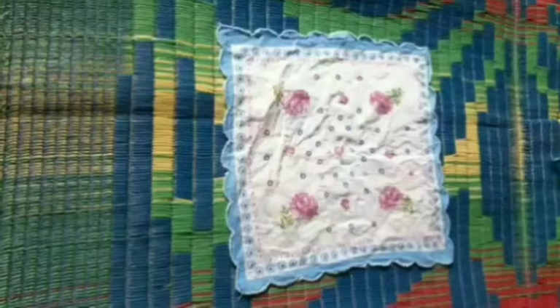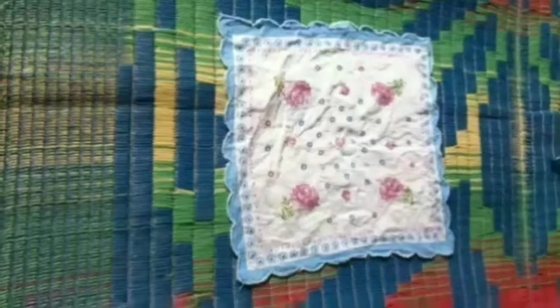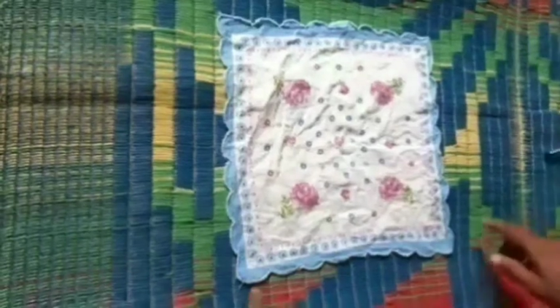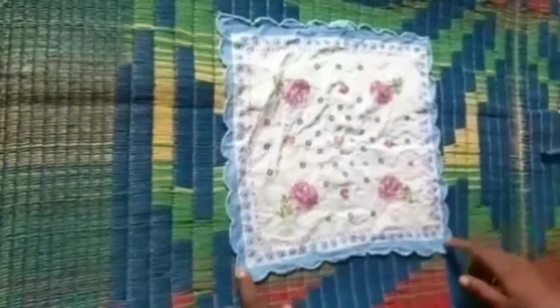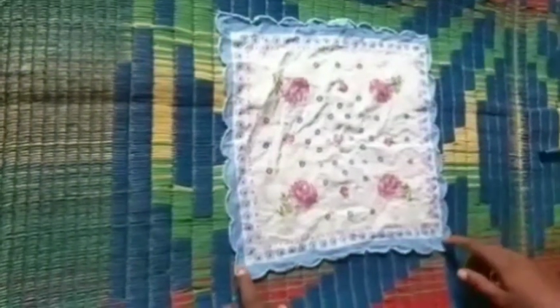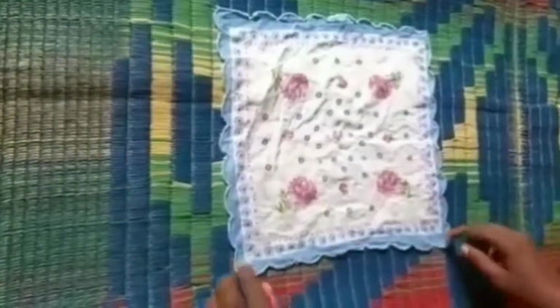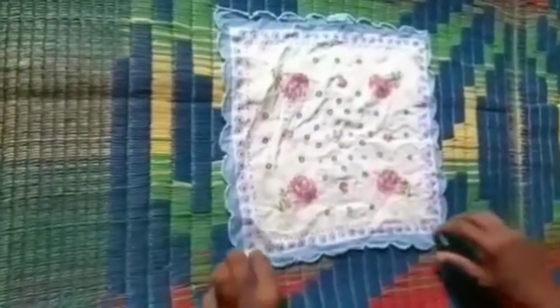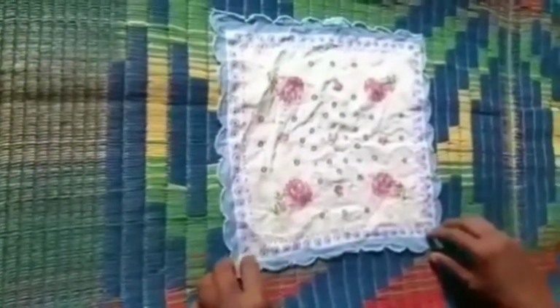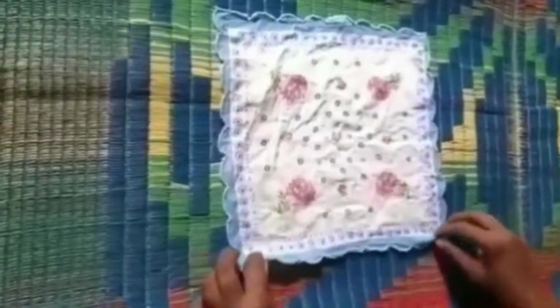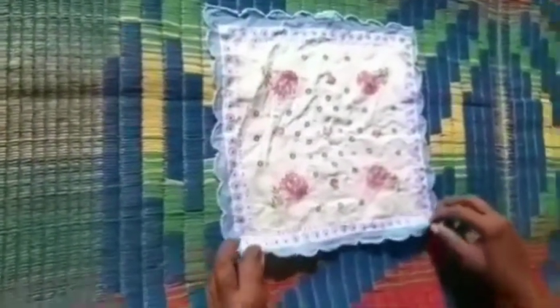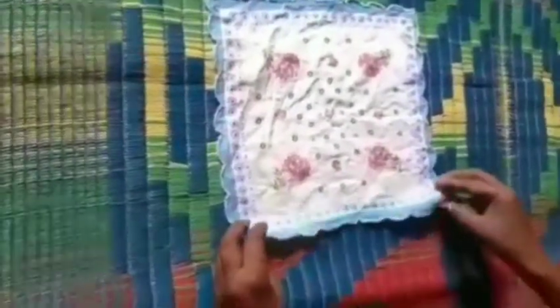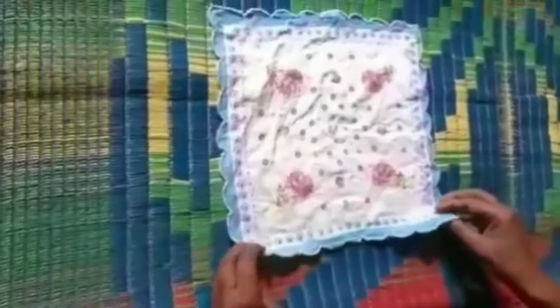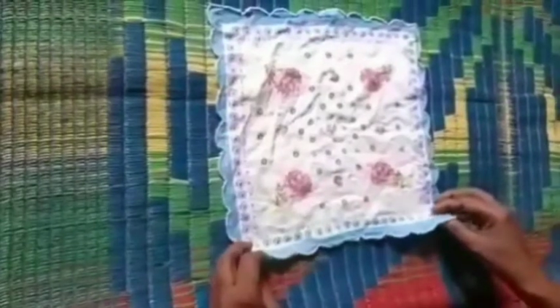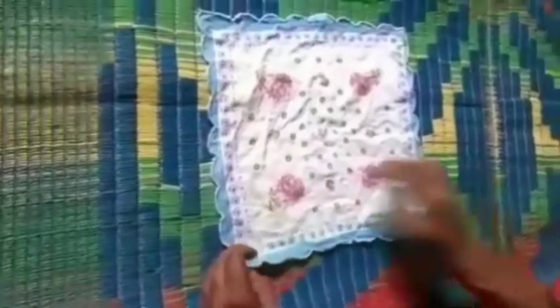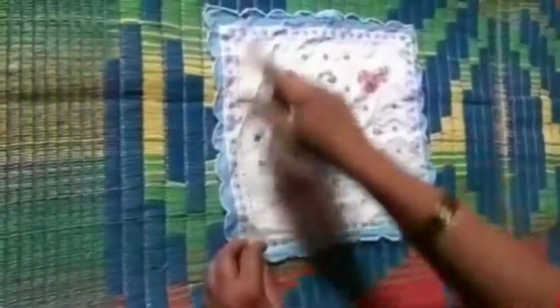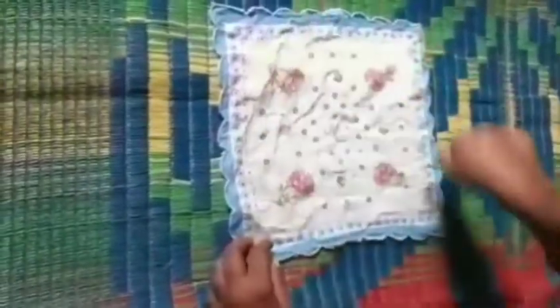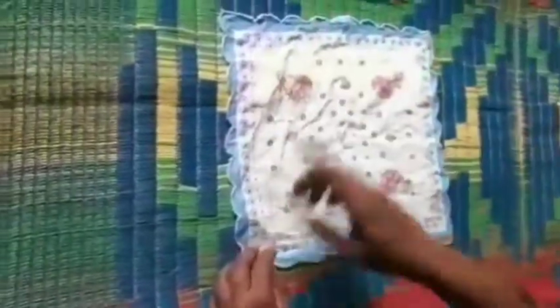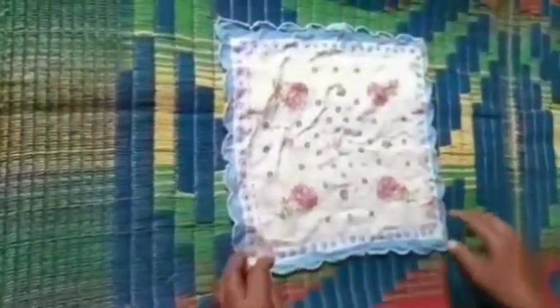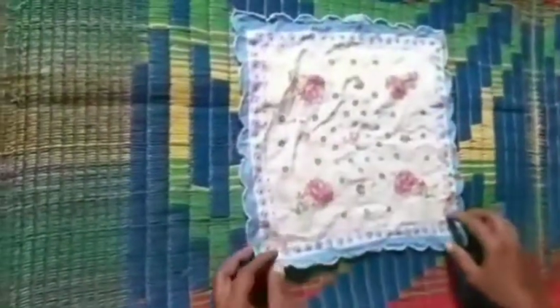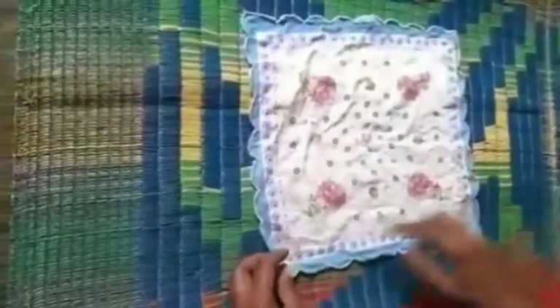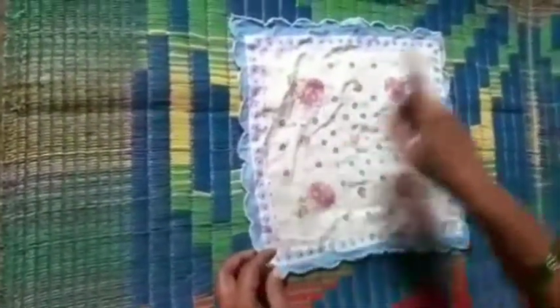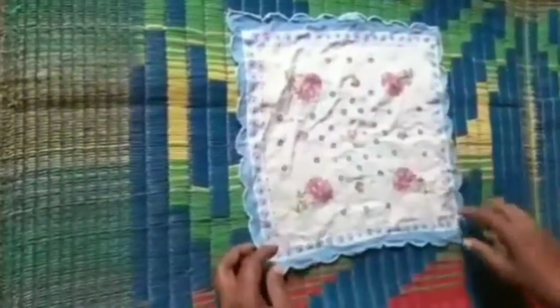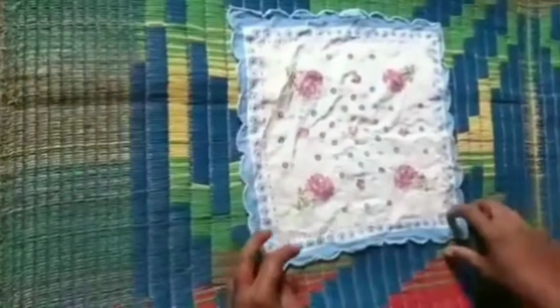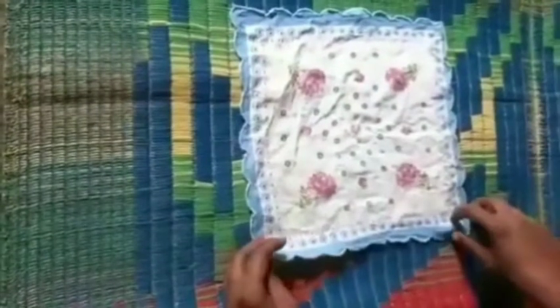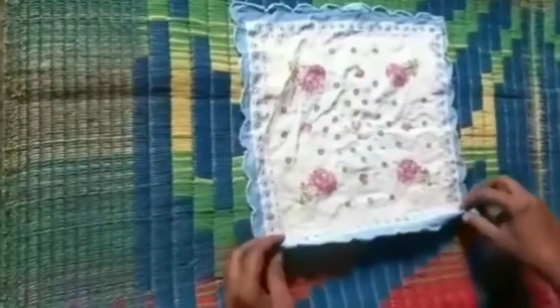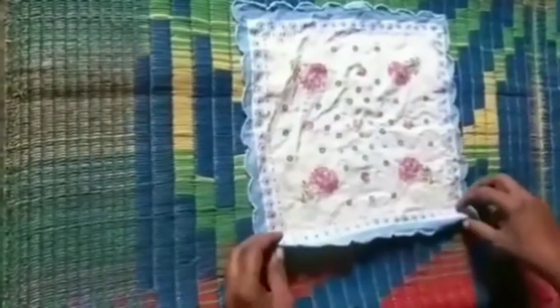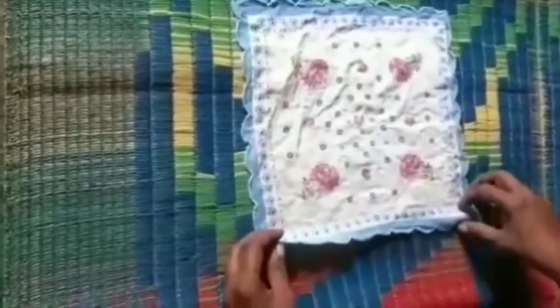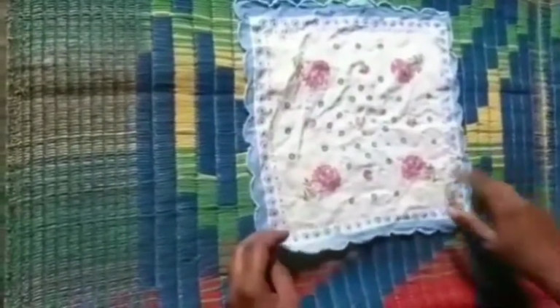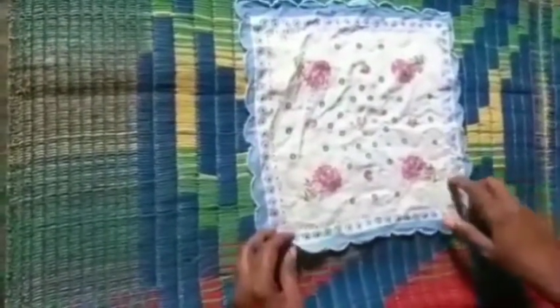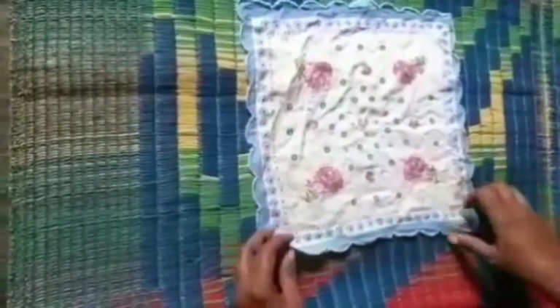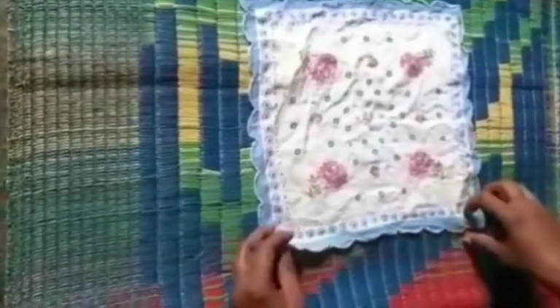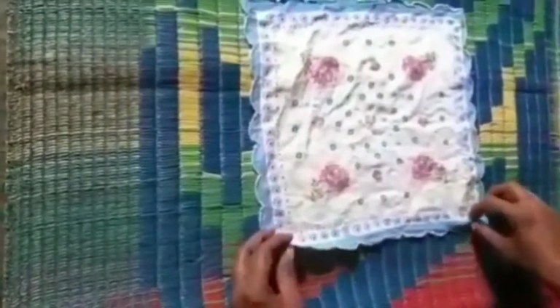Good morning dear kids. Today we are going to learn a very interesting topic. See here — a handkerchief. What is it? Handkerchief. Now we will see how to fold this handkerchief.